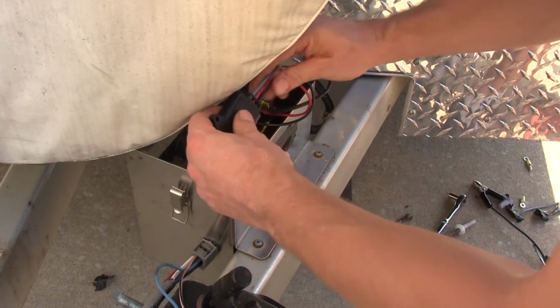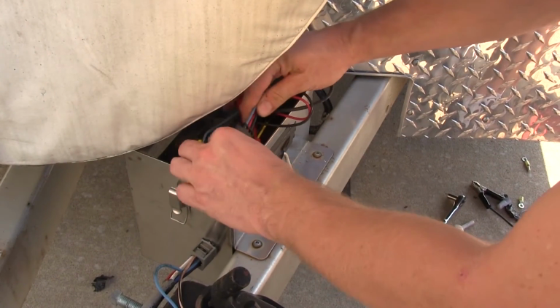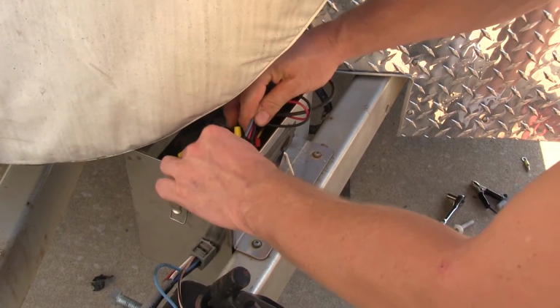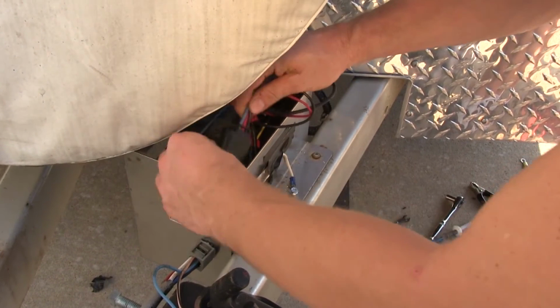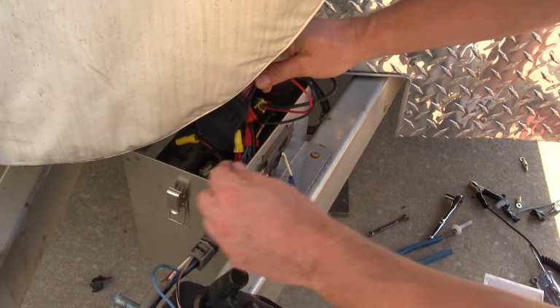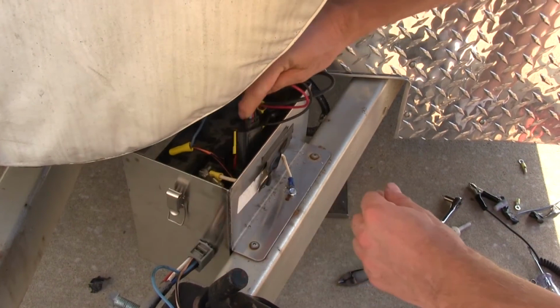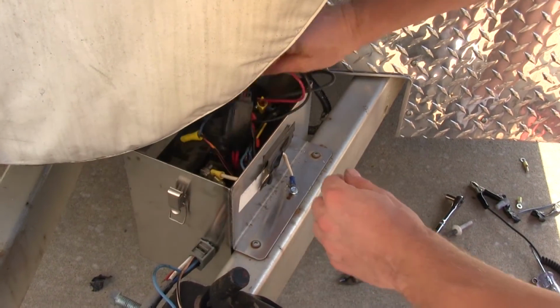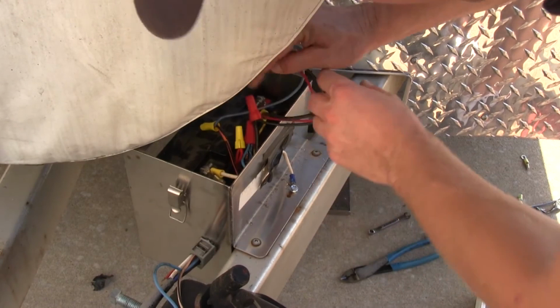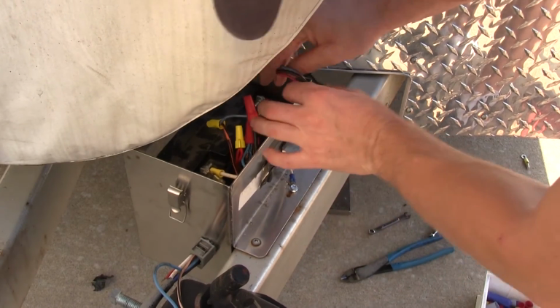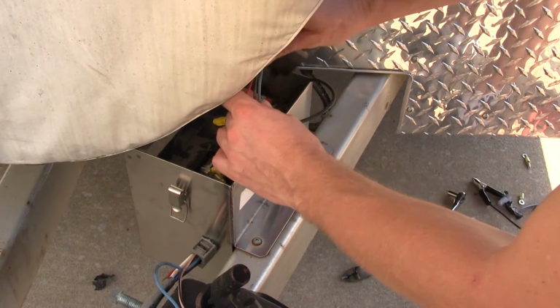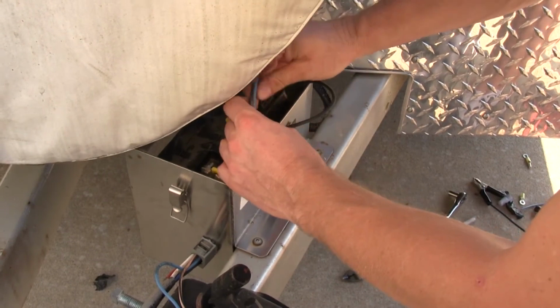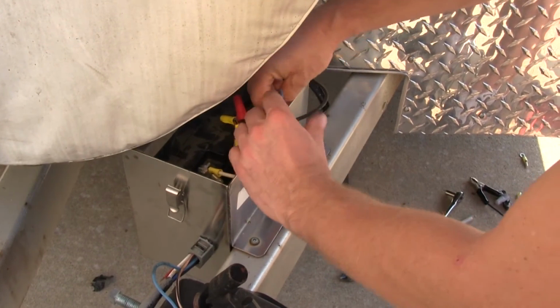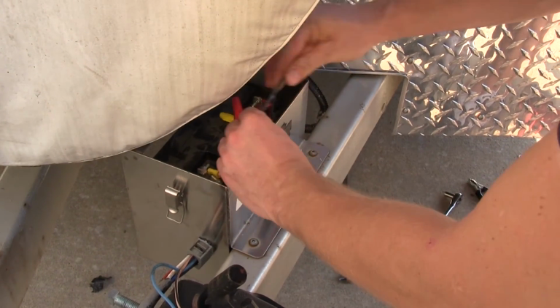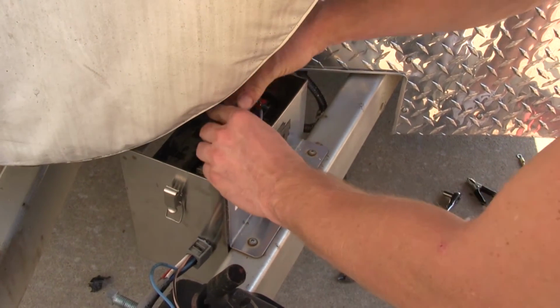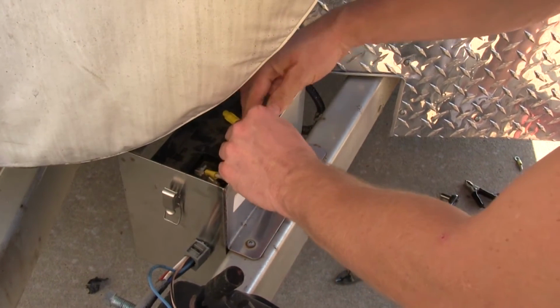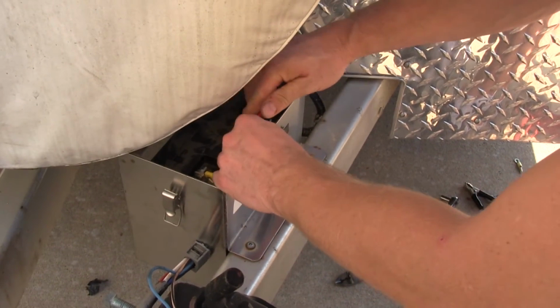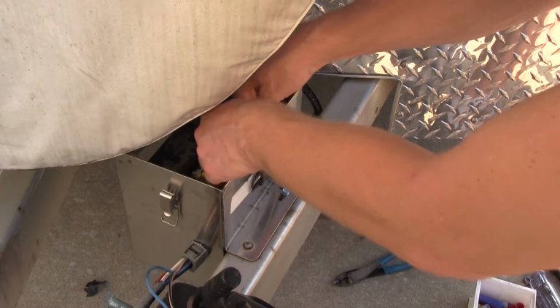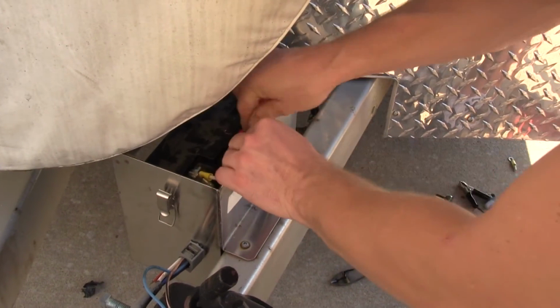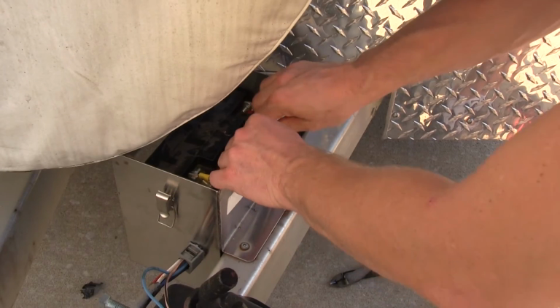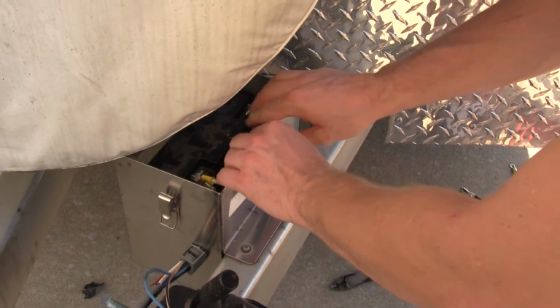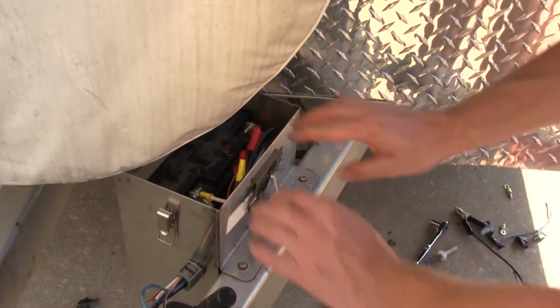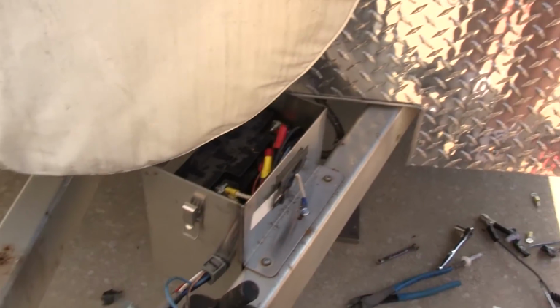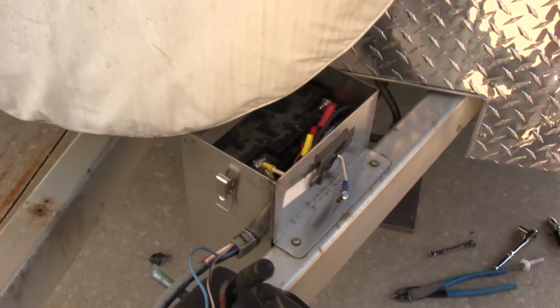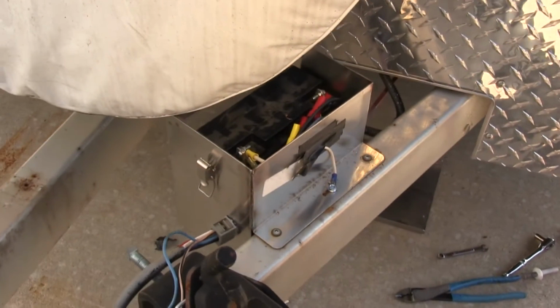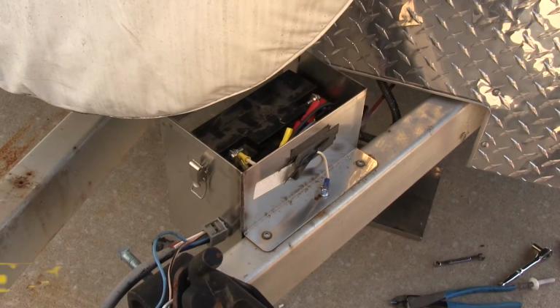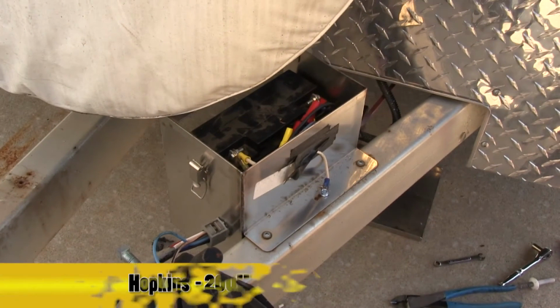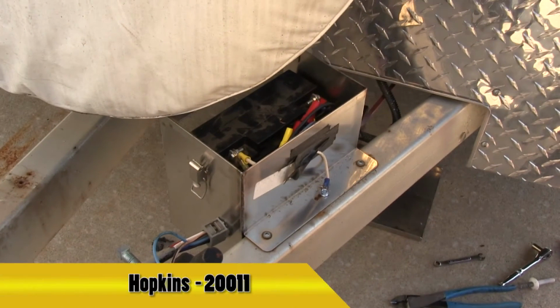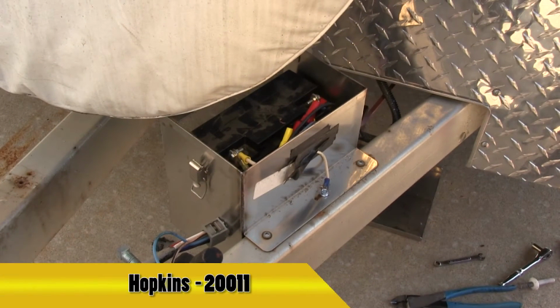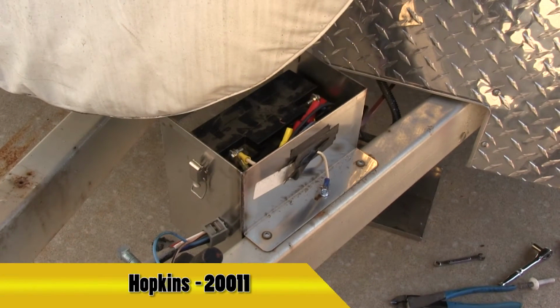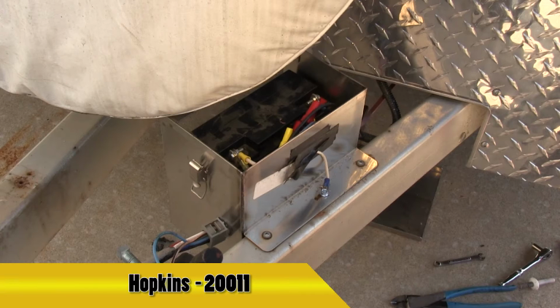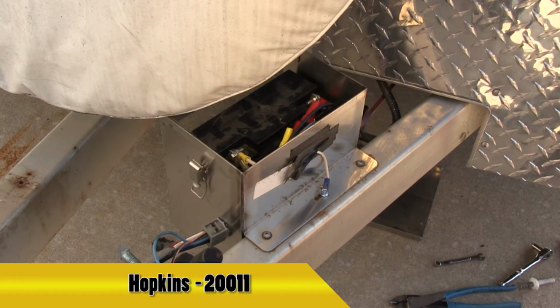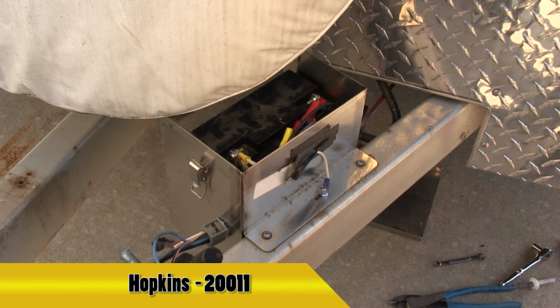Once our connections are made, we can take our charger and tuck it in next to the battery. That'll finish it for our install of part number 20011 from Hoppy on this enclosed trailer.